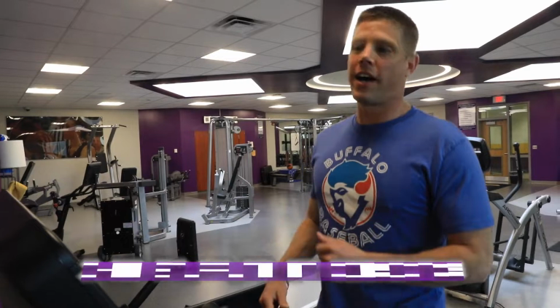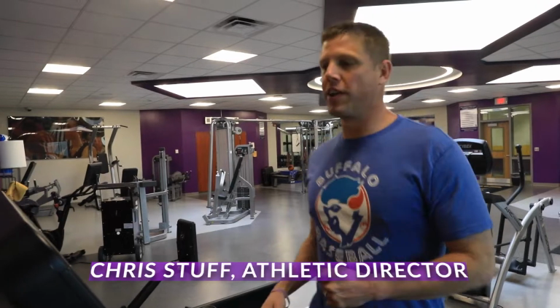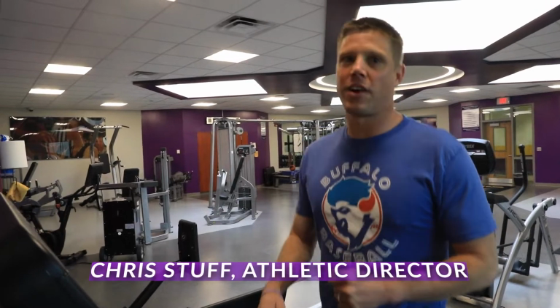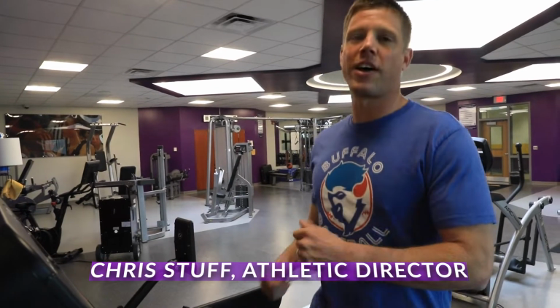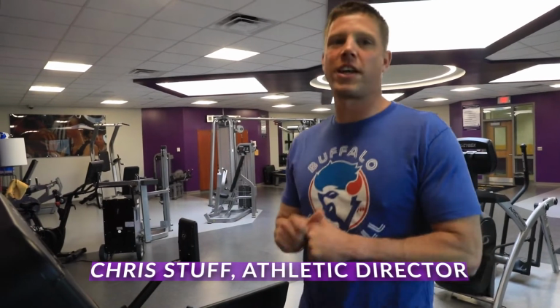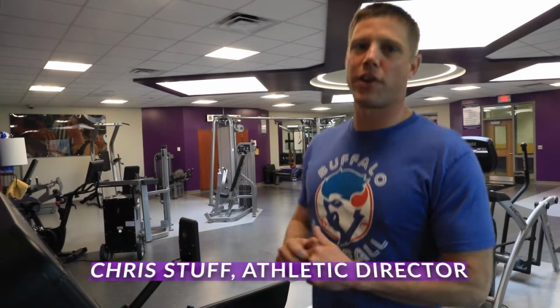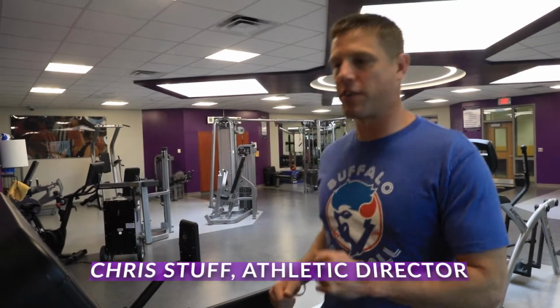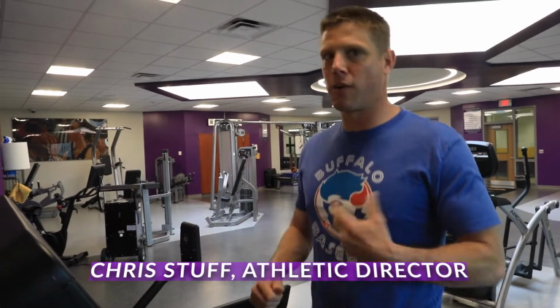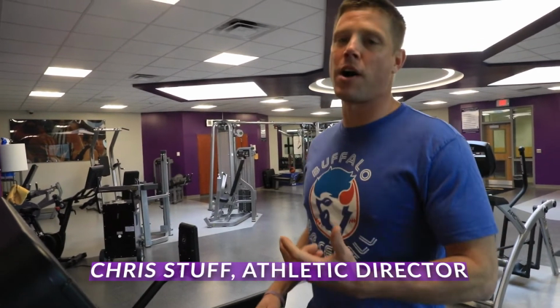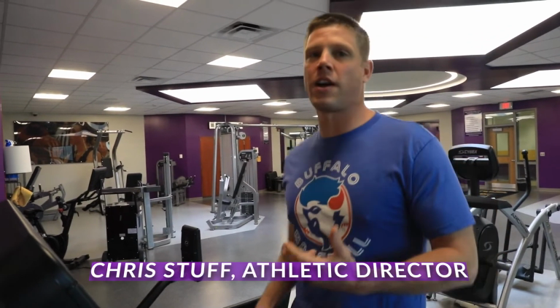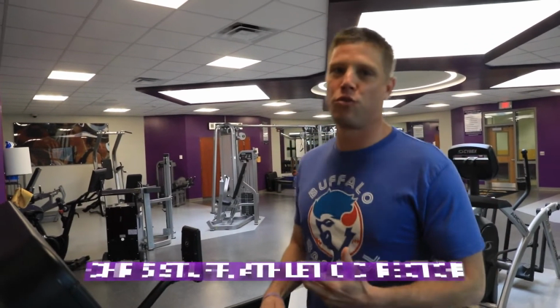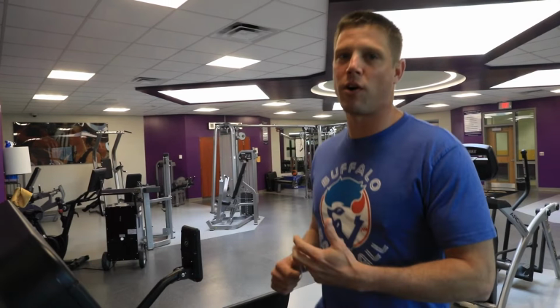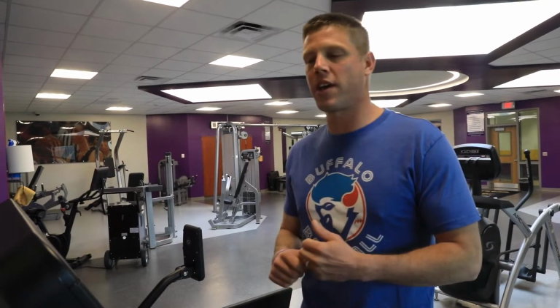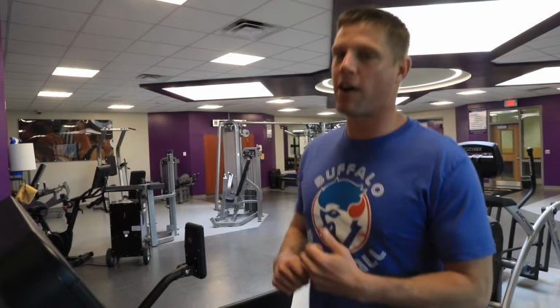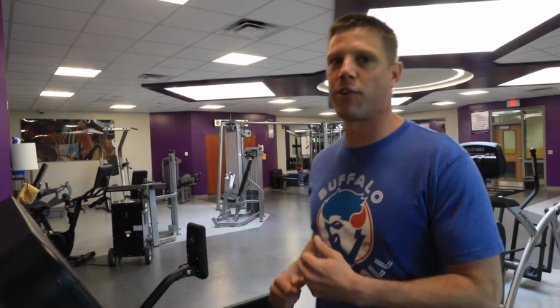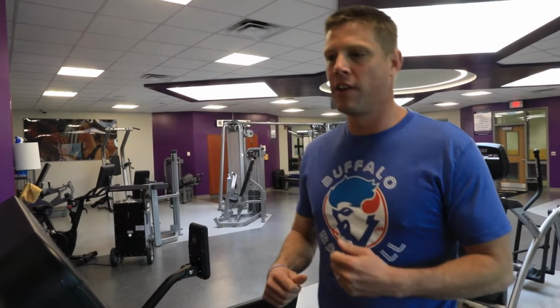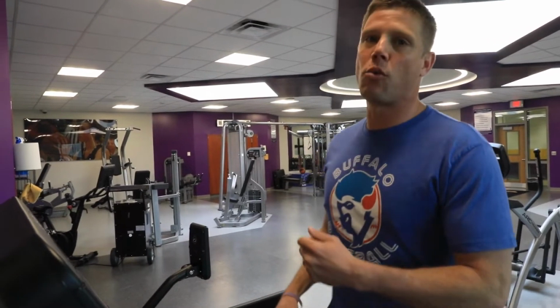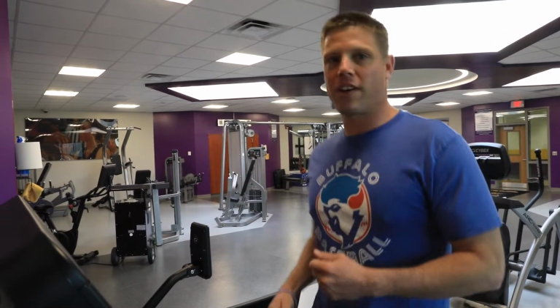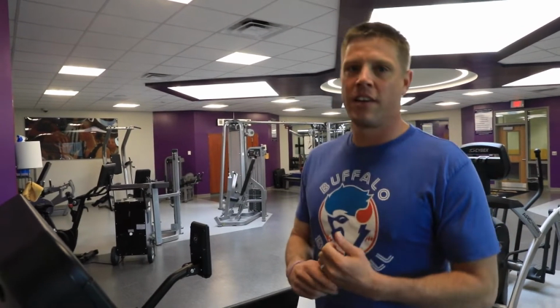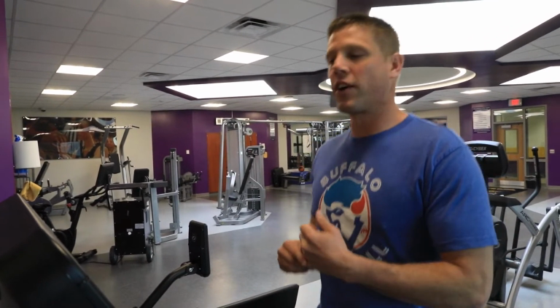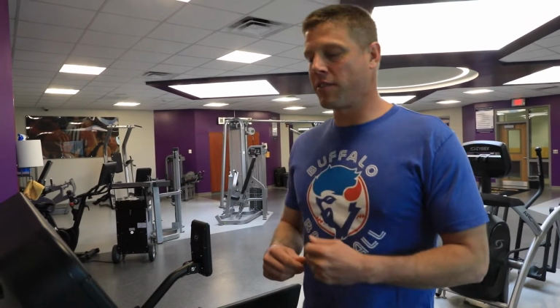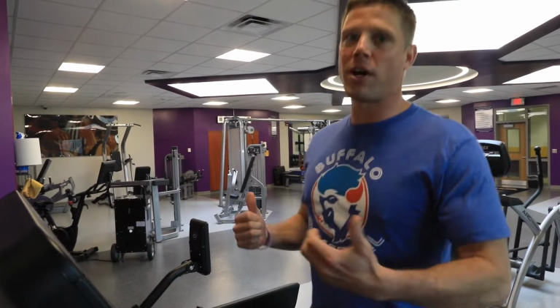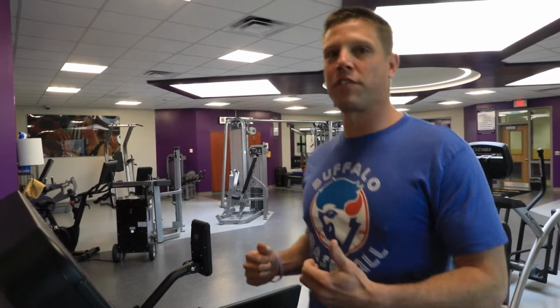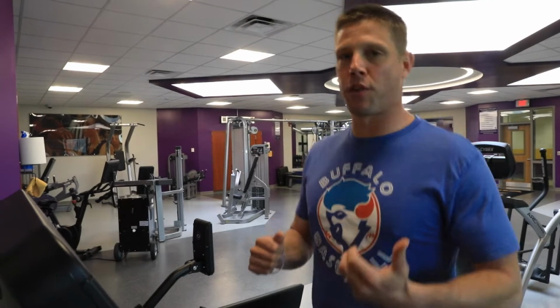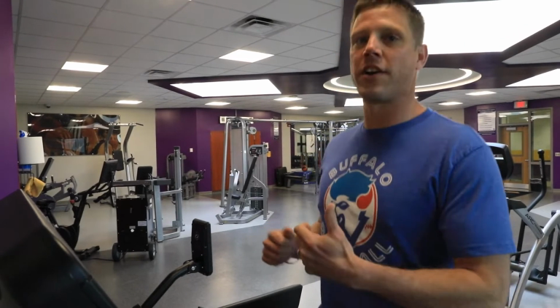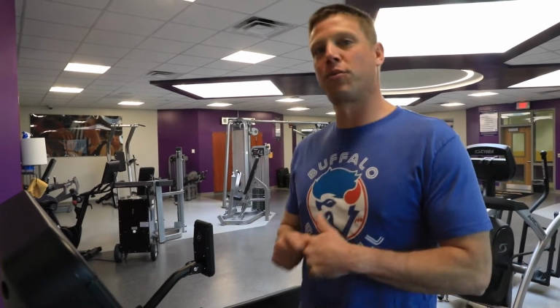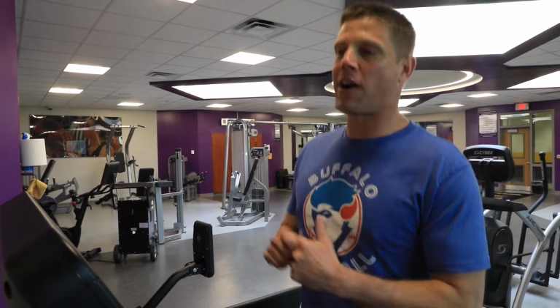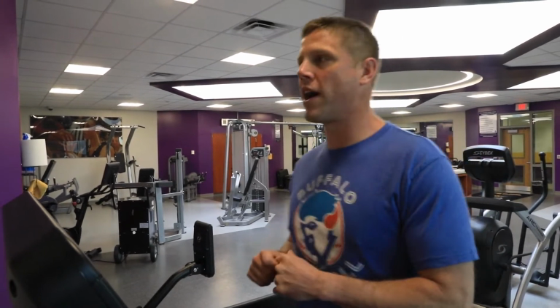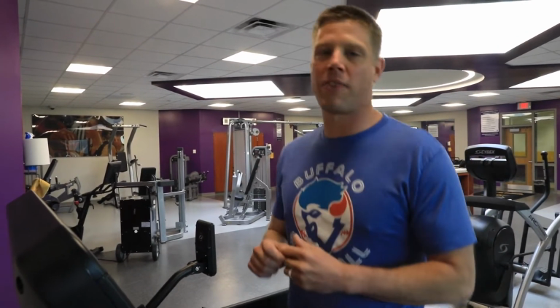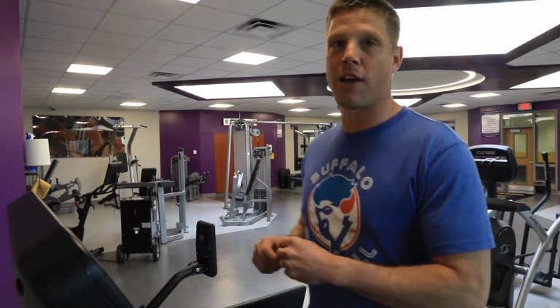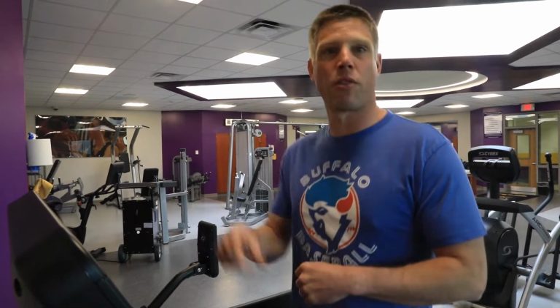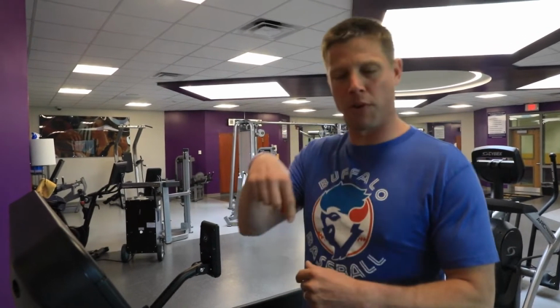Hi everybody, Chris Stuff, the Clyde Savannah Athletic Director here. Upcoming on June 12th, we have our first duathlon here at Clyde Savannah. The duathlon is going to be a 300-yard swim followed by a 5K run through the community.